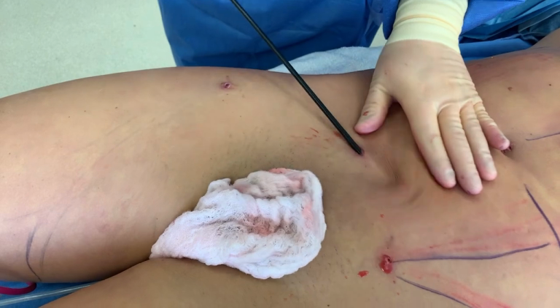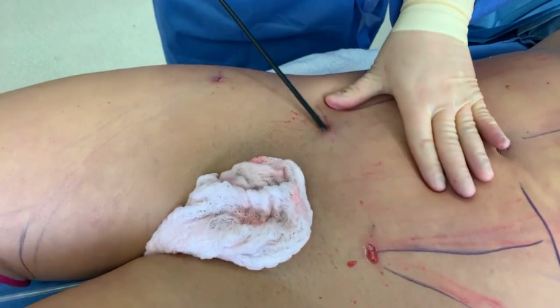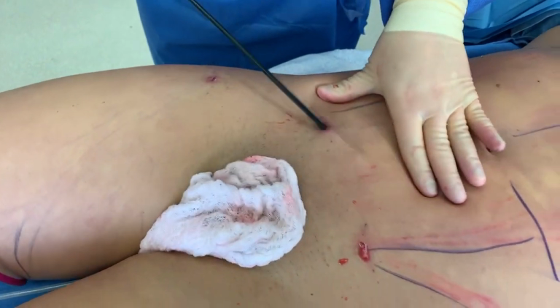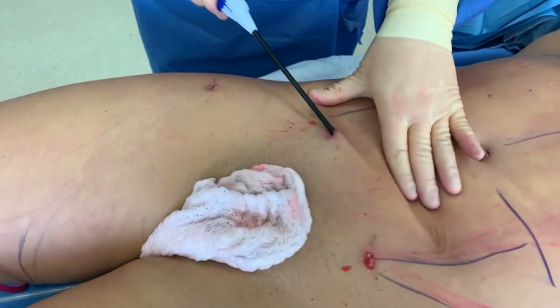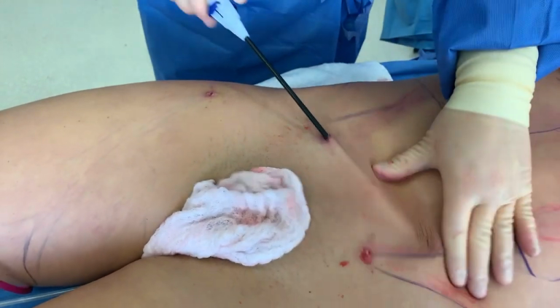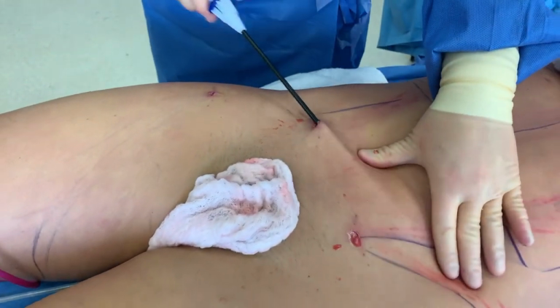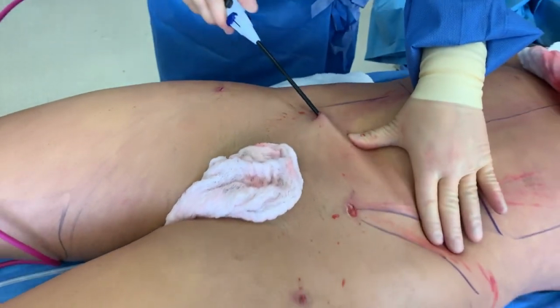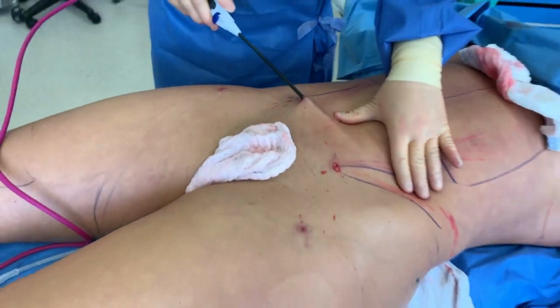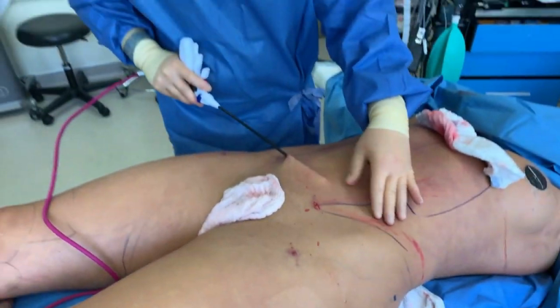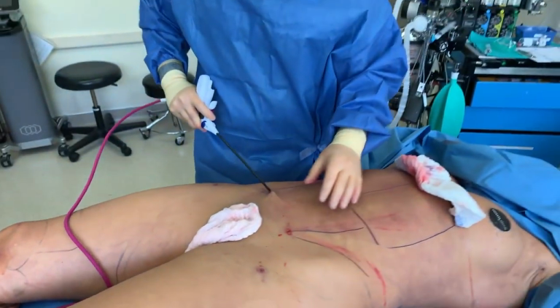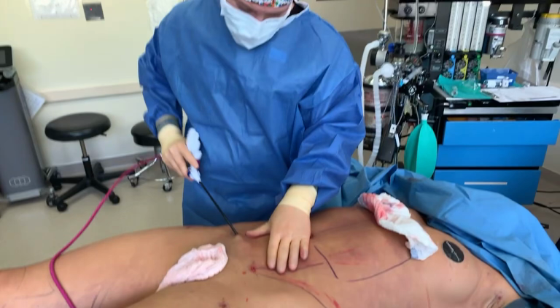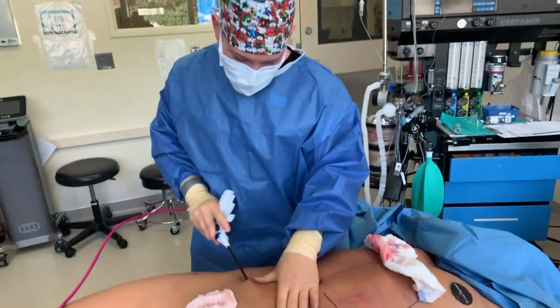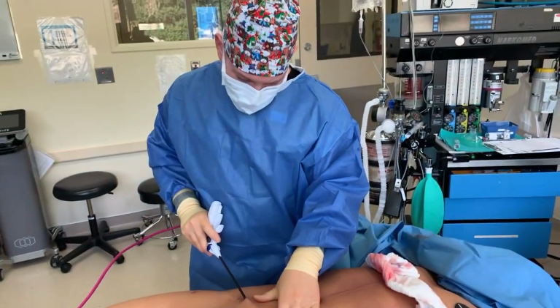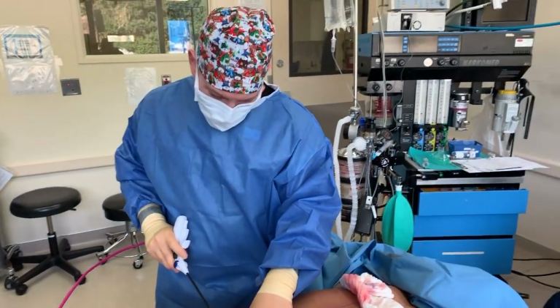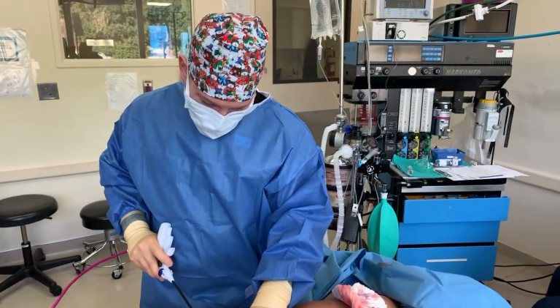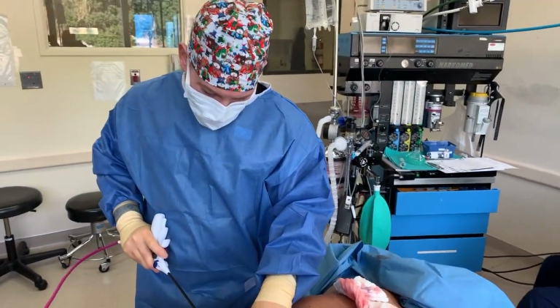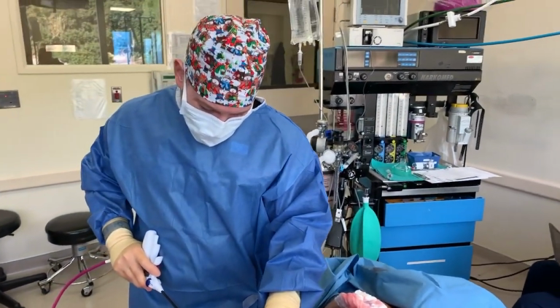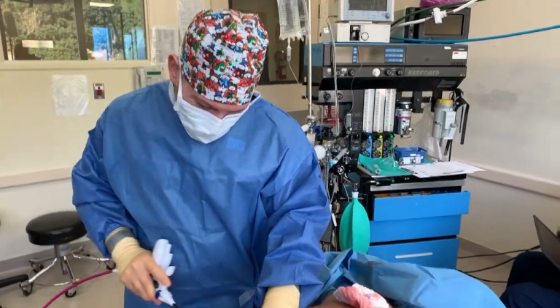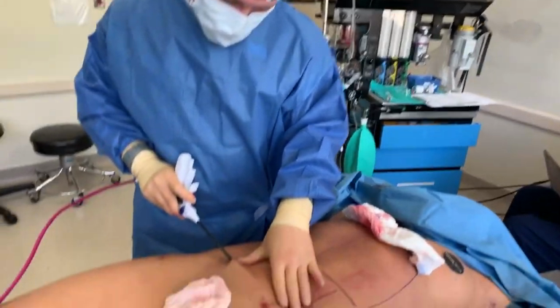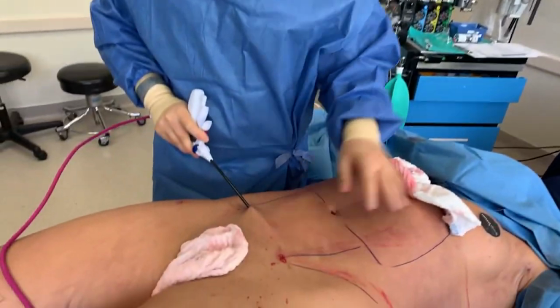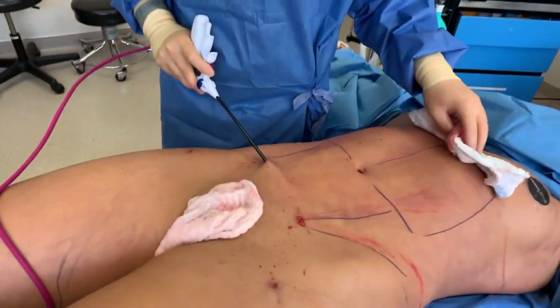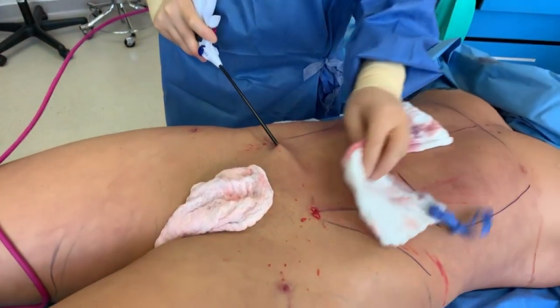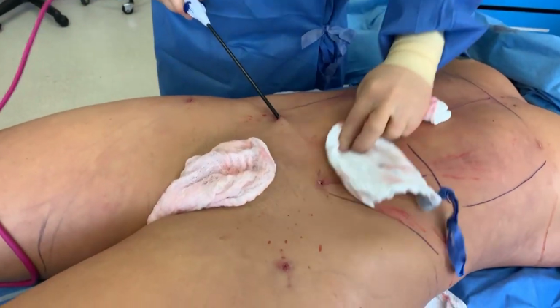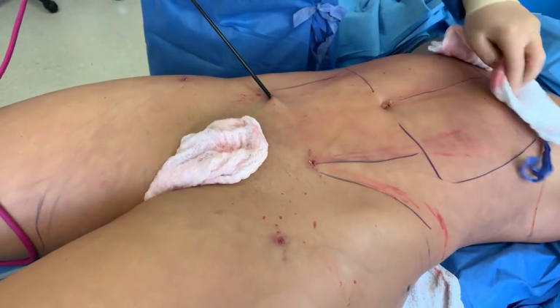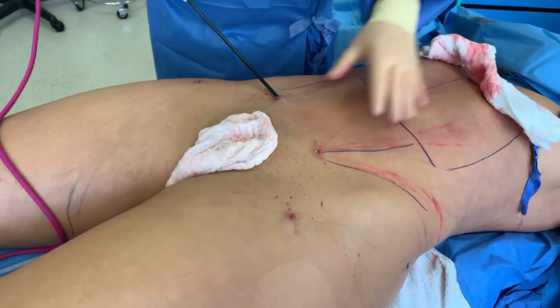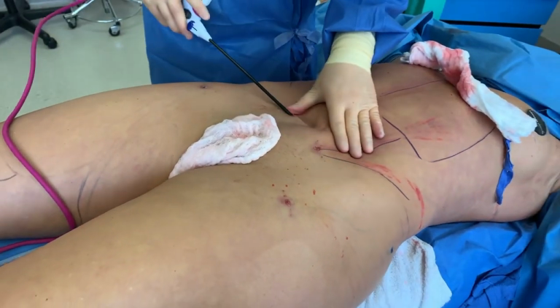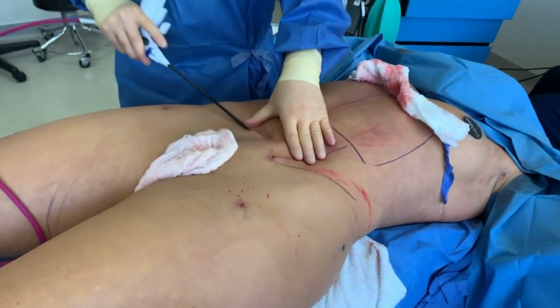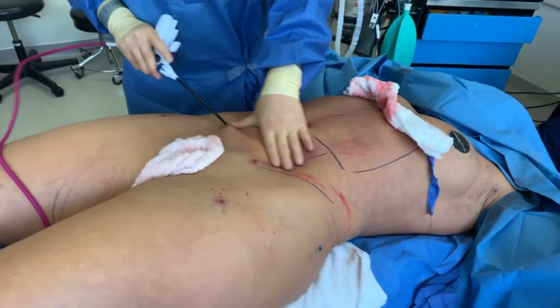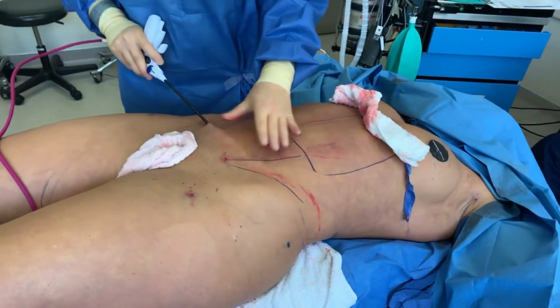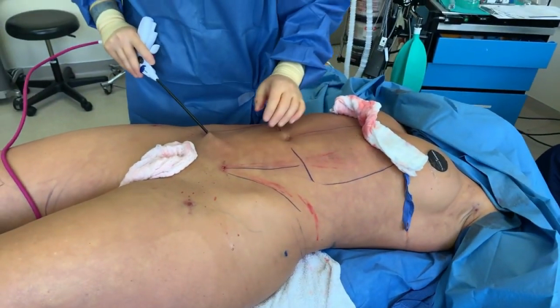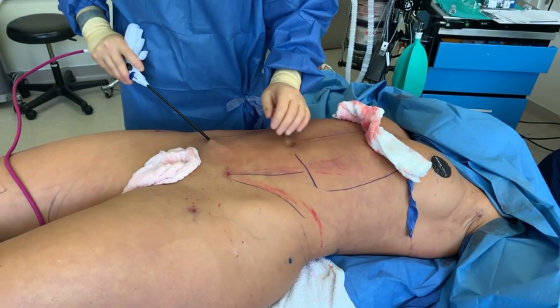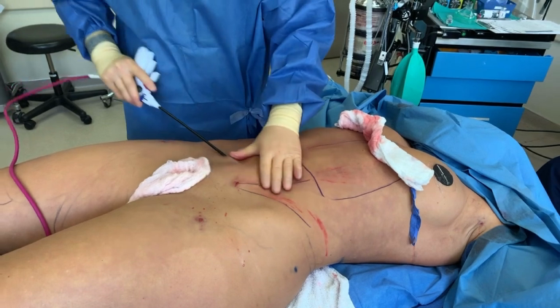They're asking if we're planning on transferring the fat — we are. We're going to put it to her butt today, just a little. She doesn't want to look overly large, she just wants a little sort of shape. We're going to give her that emerald hourglass look.